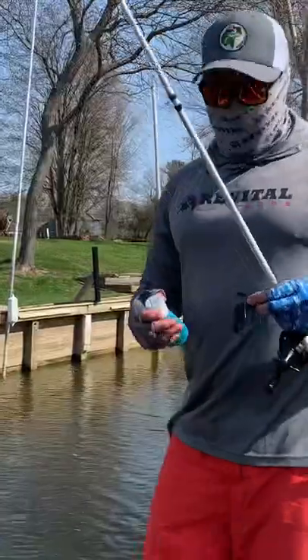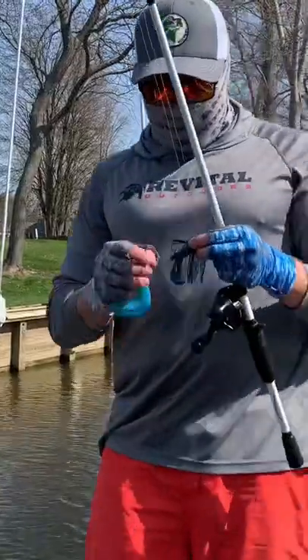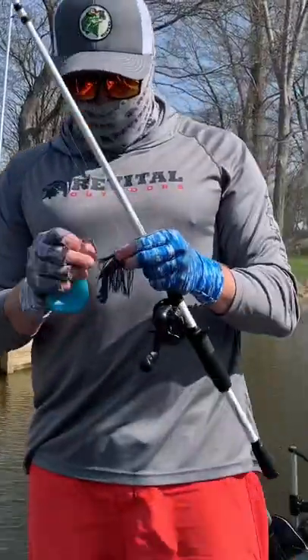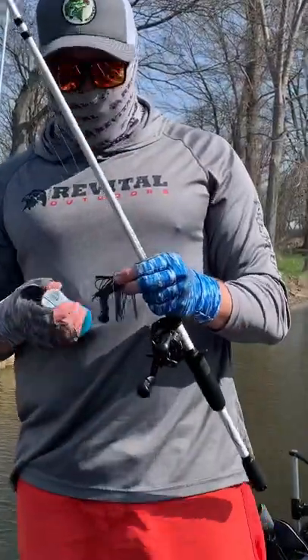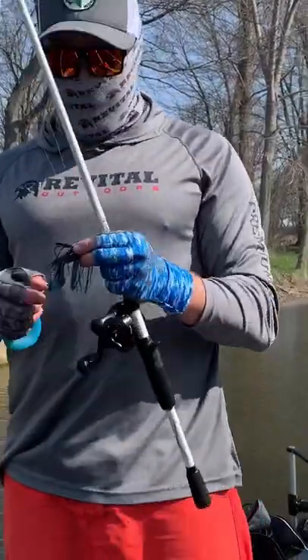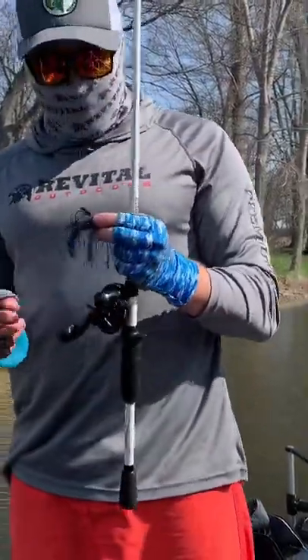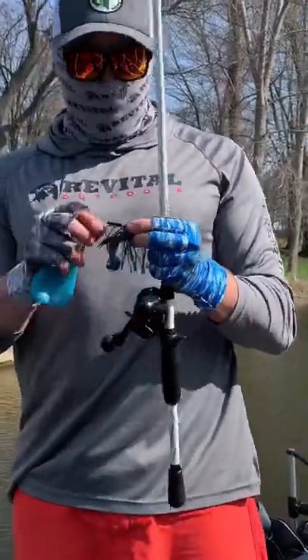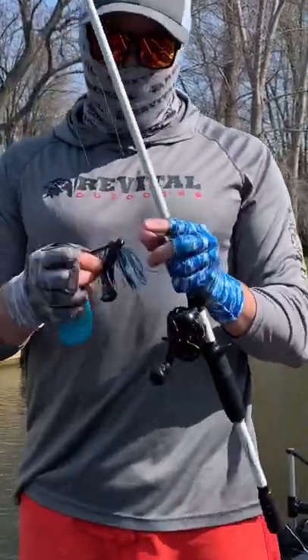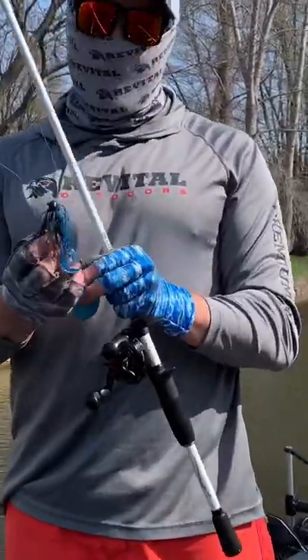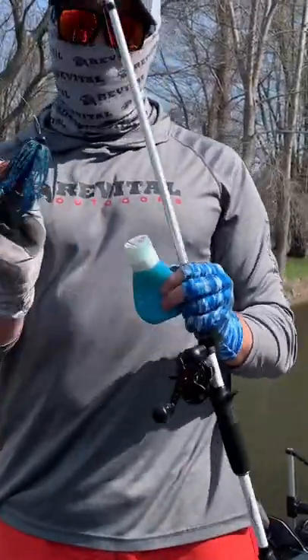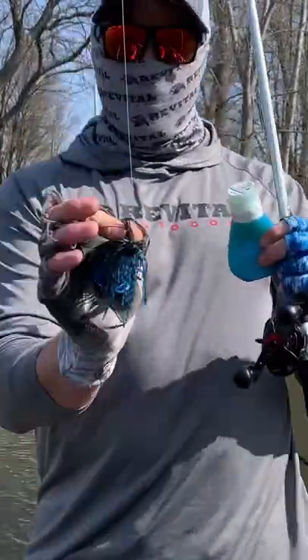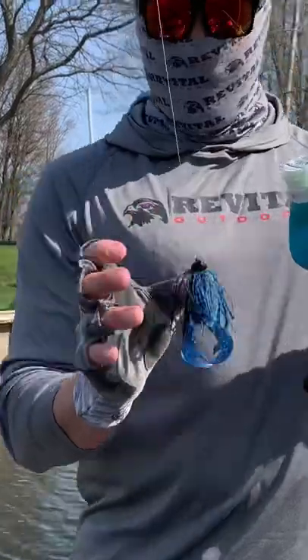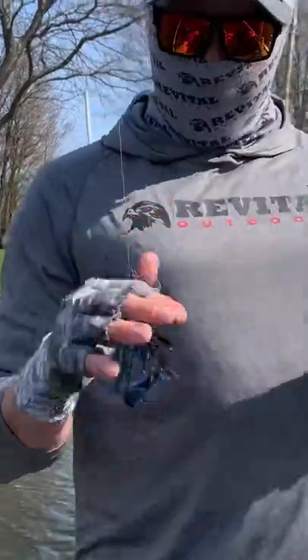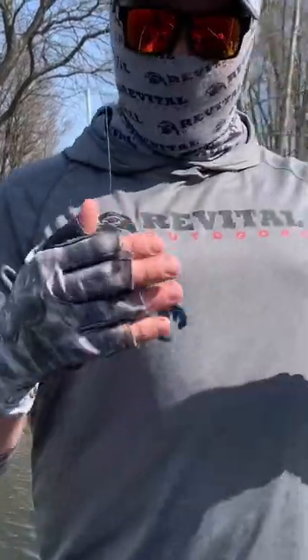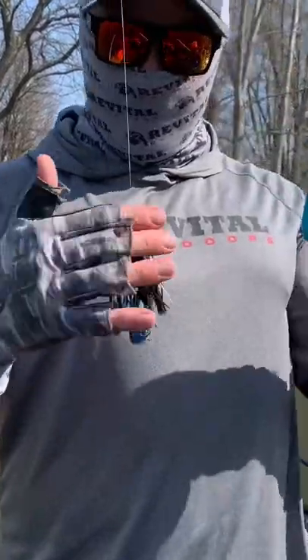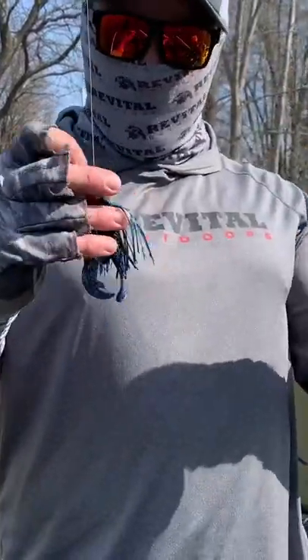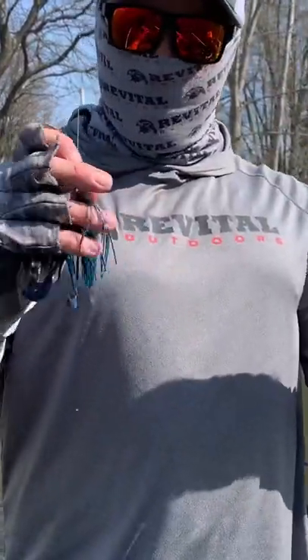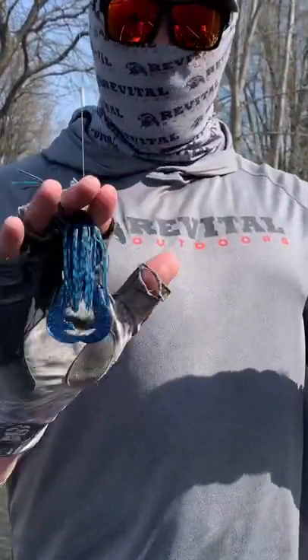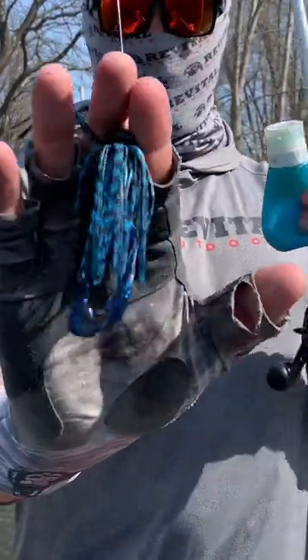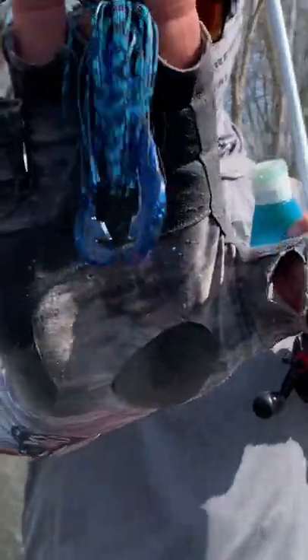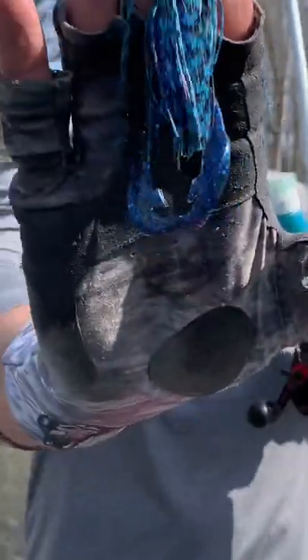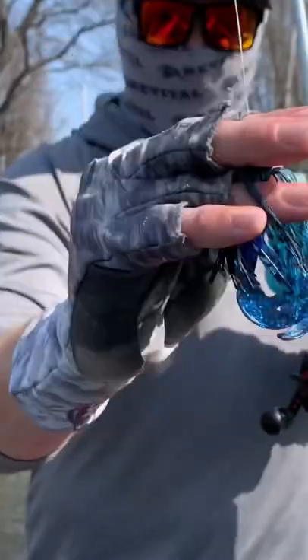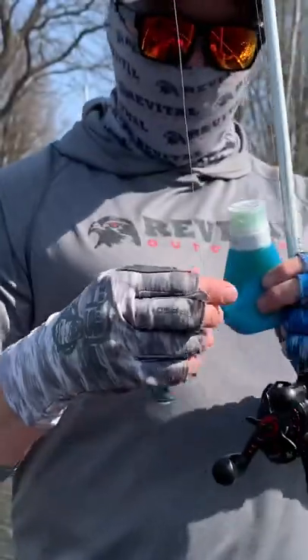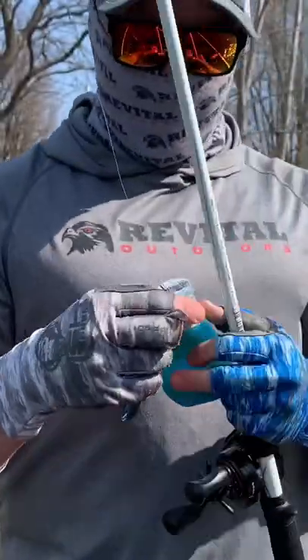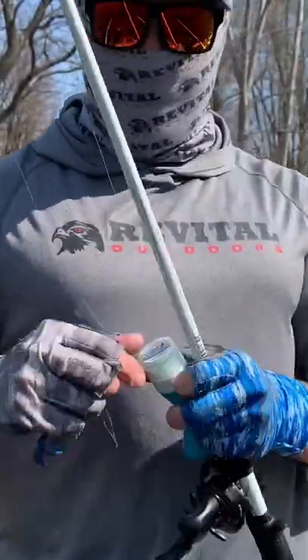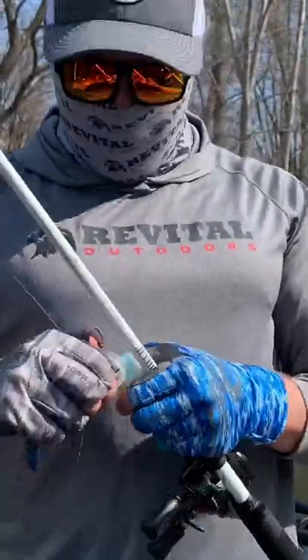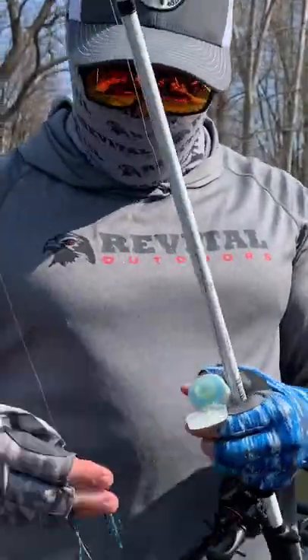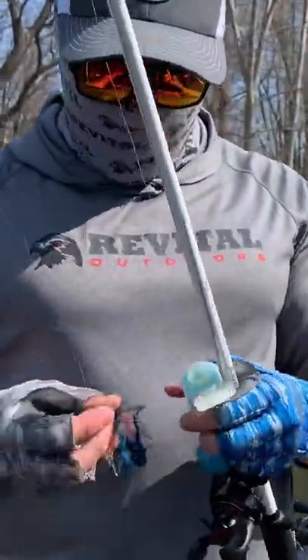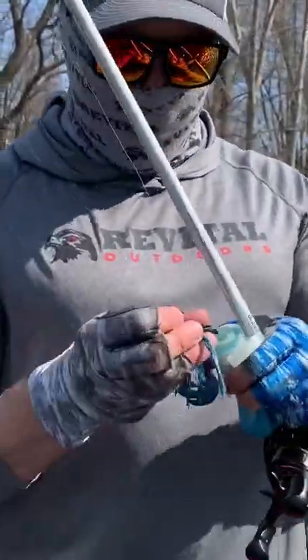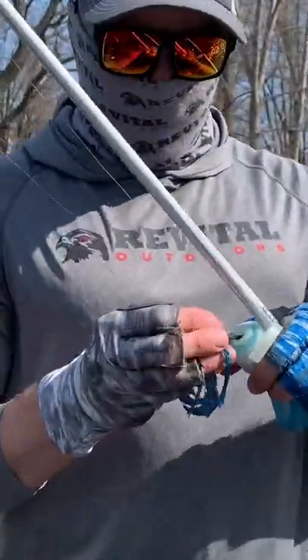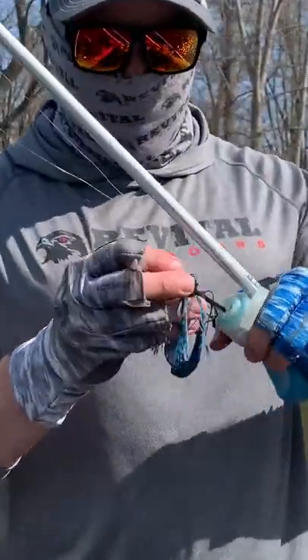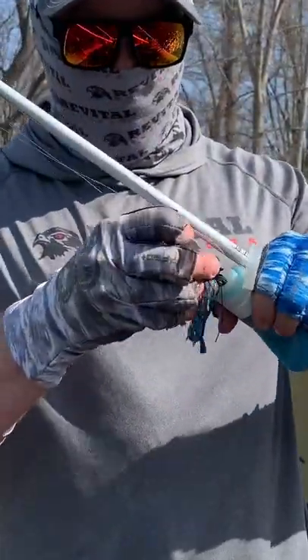I'll let you guys know what I'm using. I'm using this black and blue Chompers jig with a black and blue Rage chunk, and then I'm coating it in the Lure Lipstick Crawfish Jelly on the brush guard, like you guys have seen me do before.